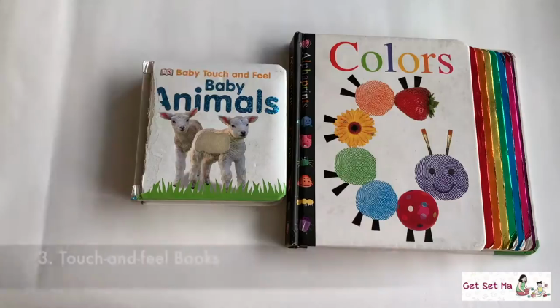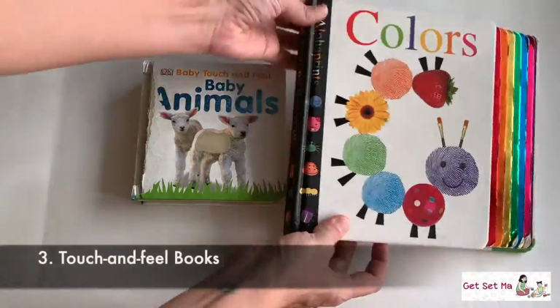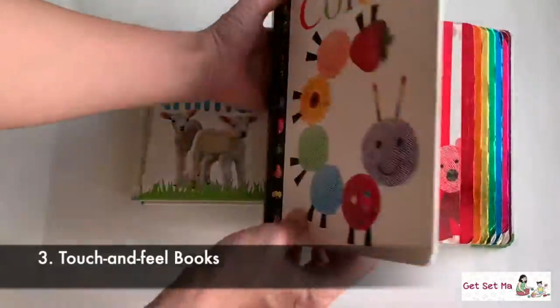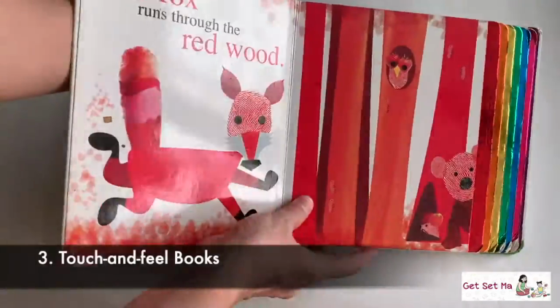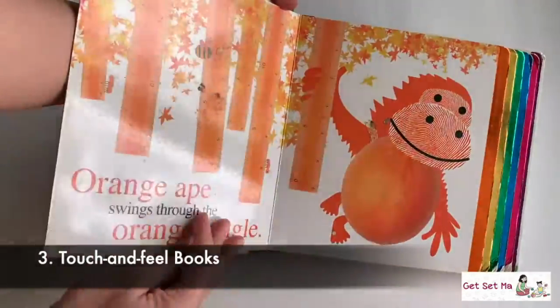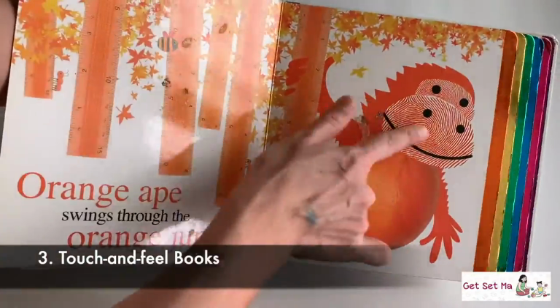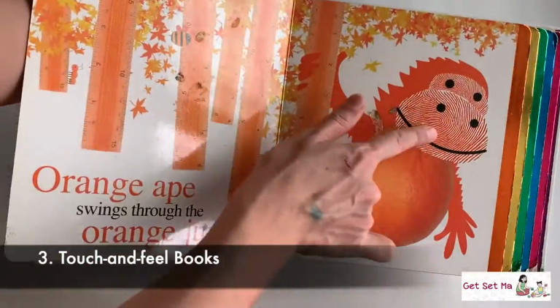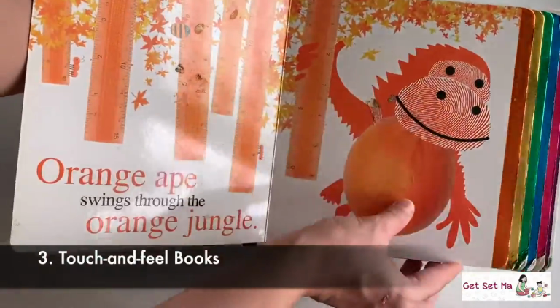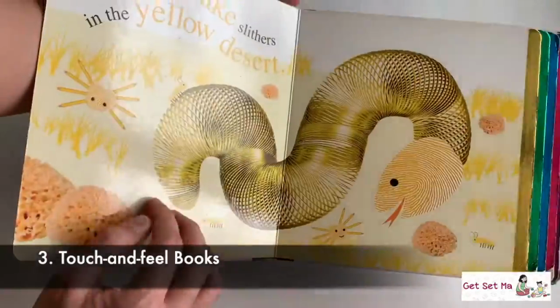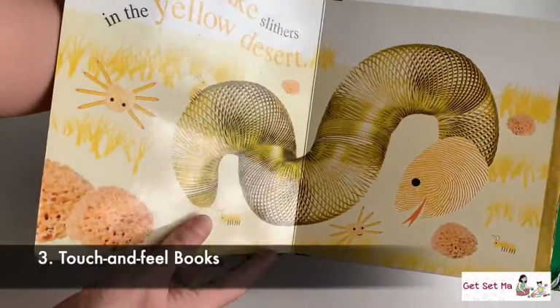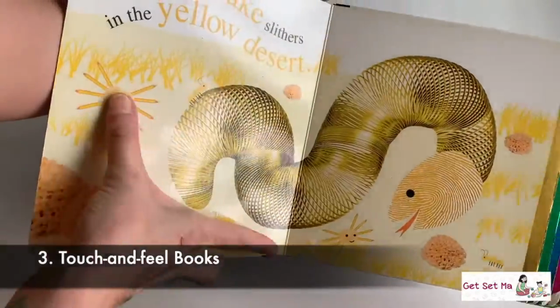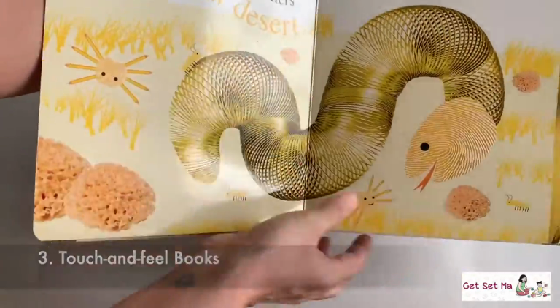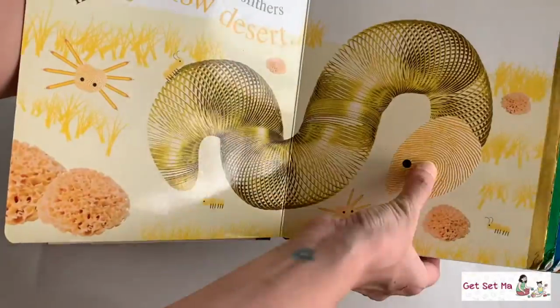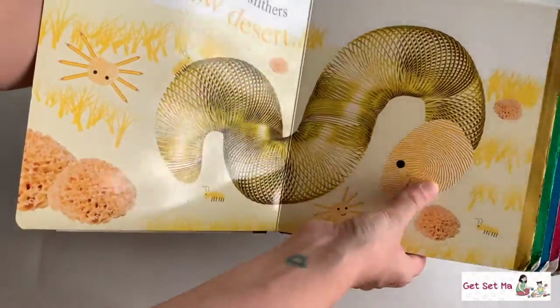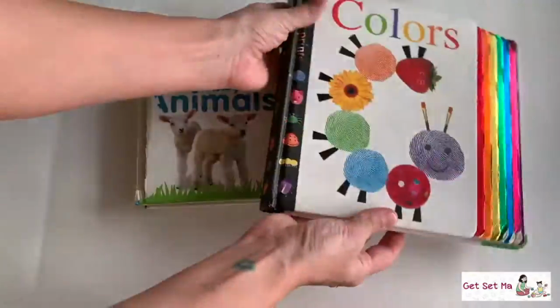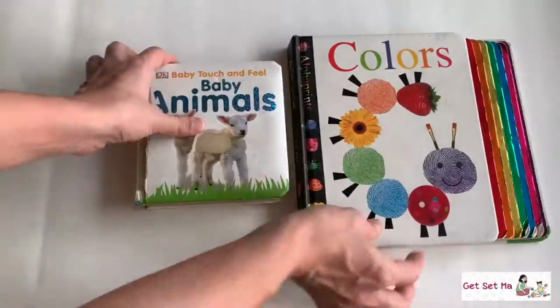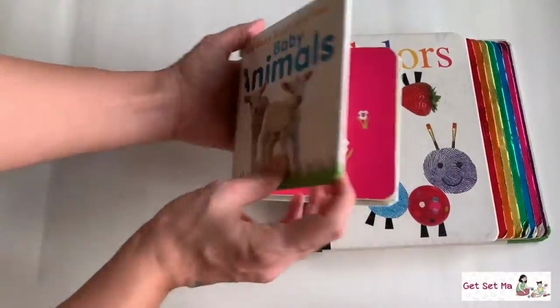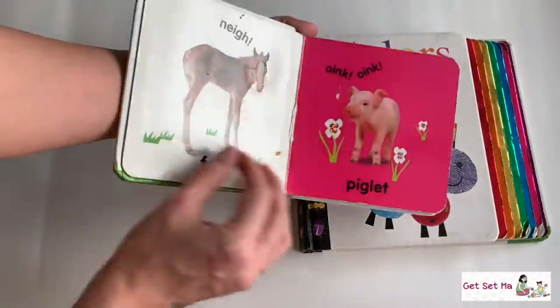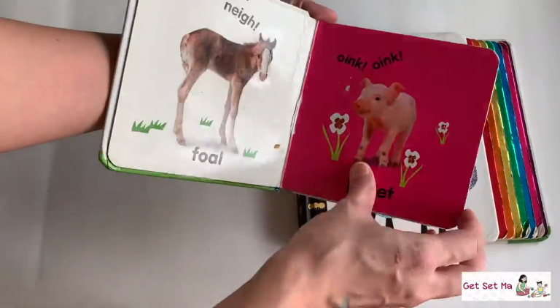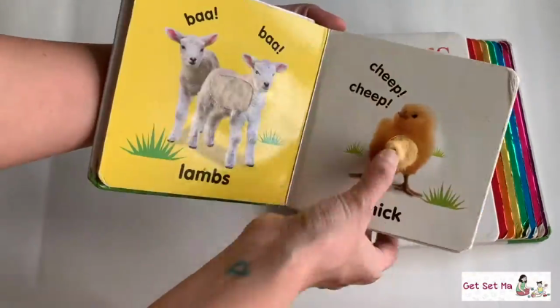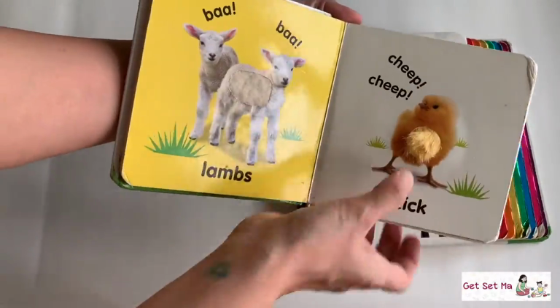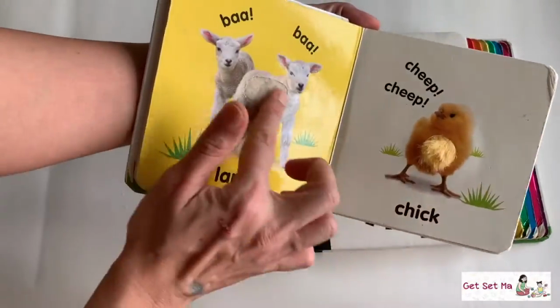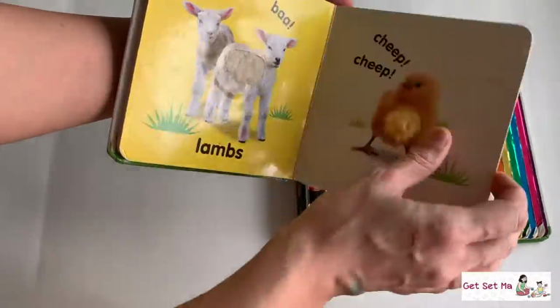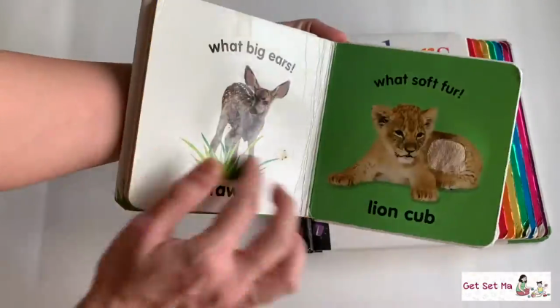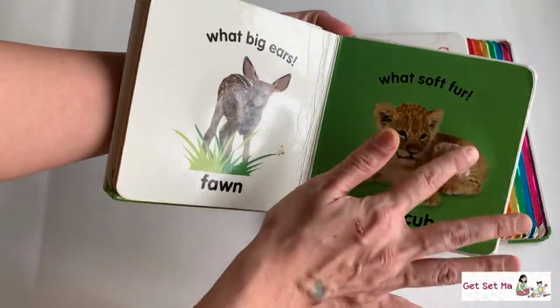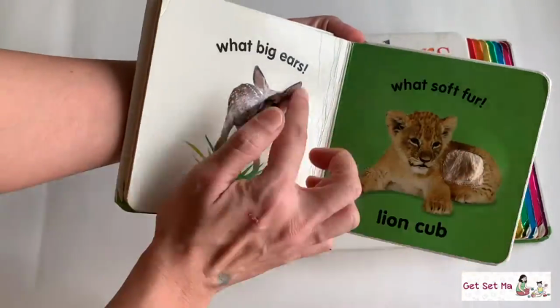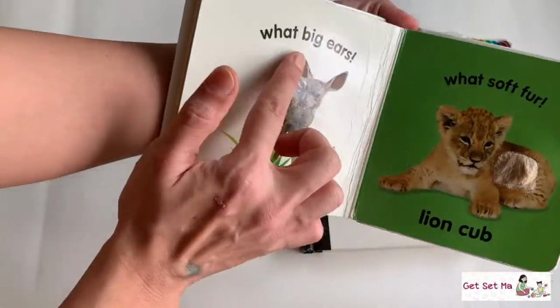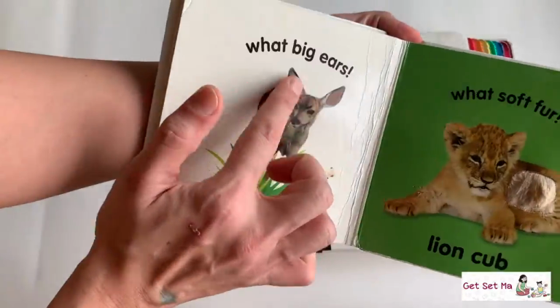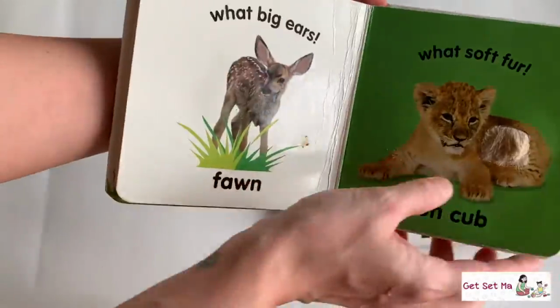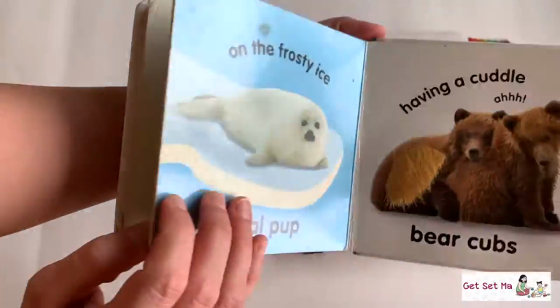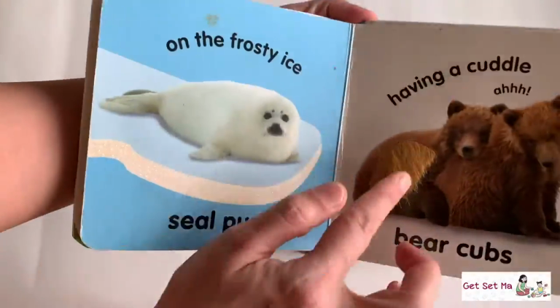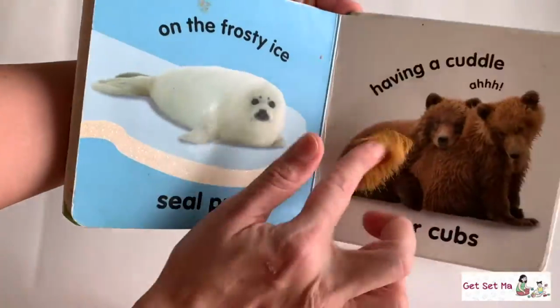Touch and feel books — this is a big favourite with kids. They introduce babies to different kinds of textures through different themes or topics like animals, colours, food, etc.